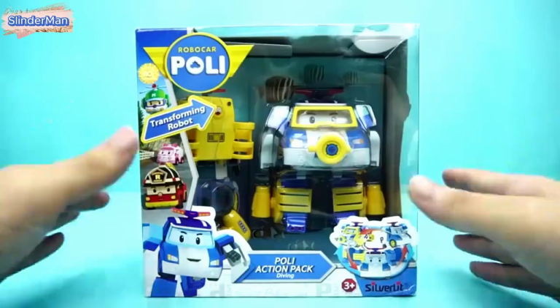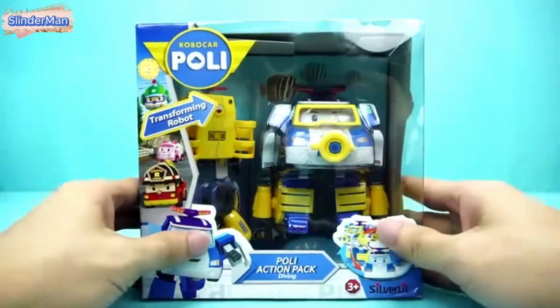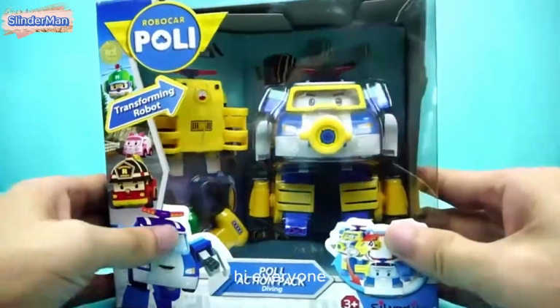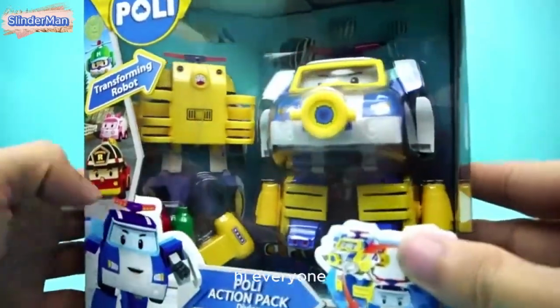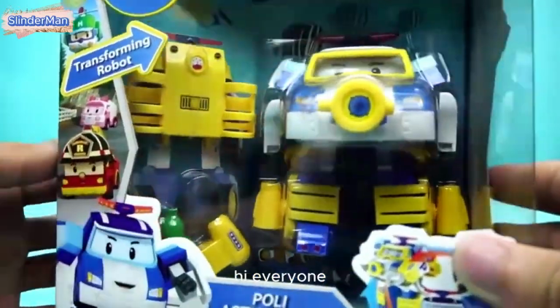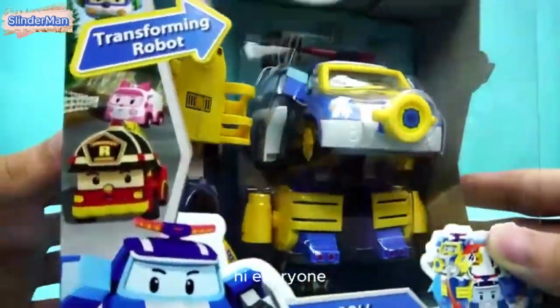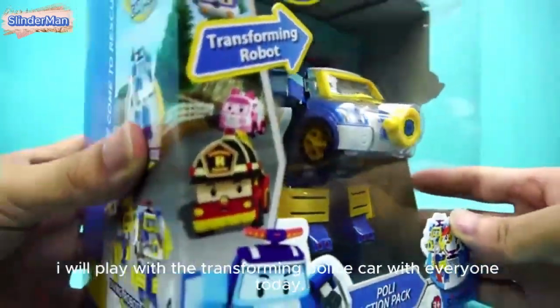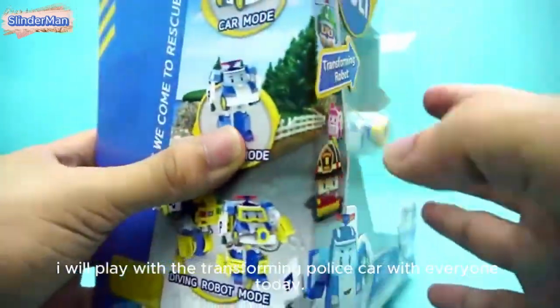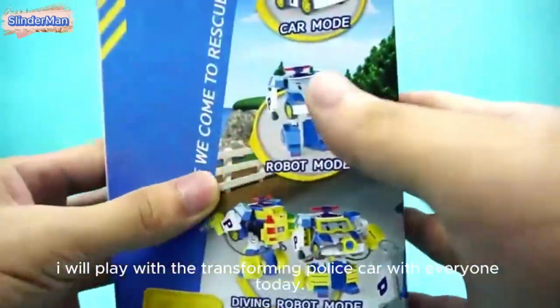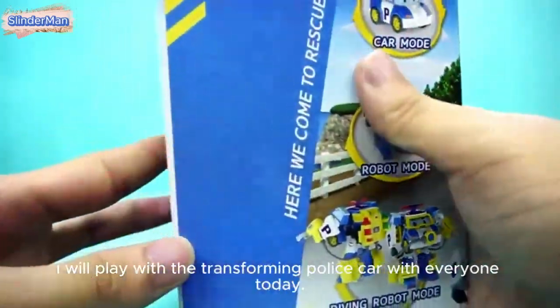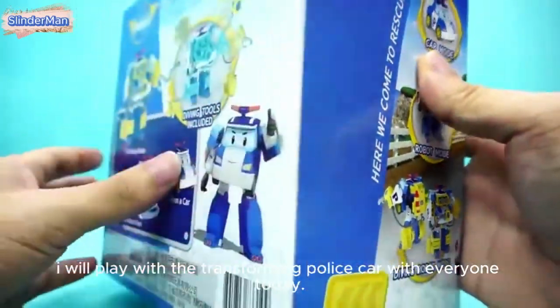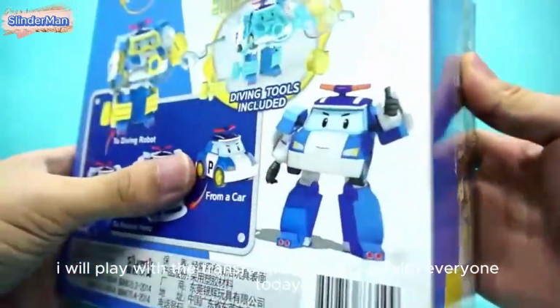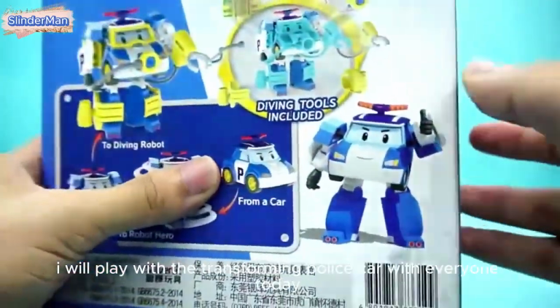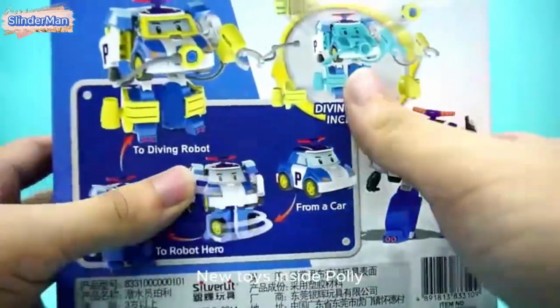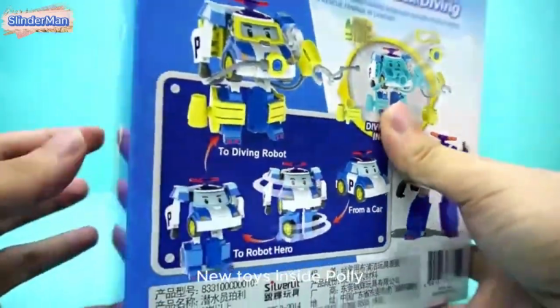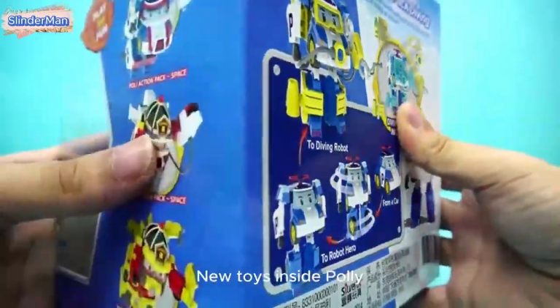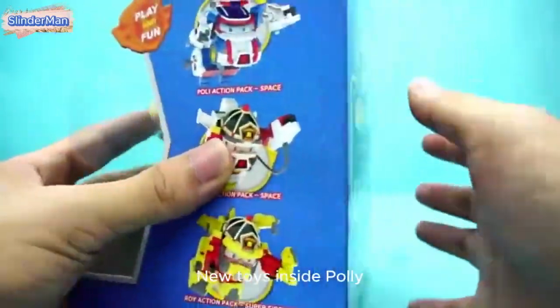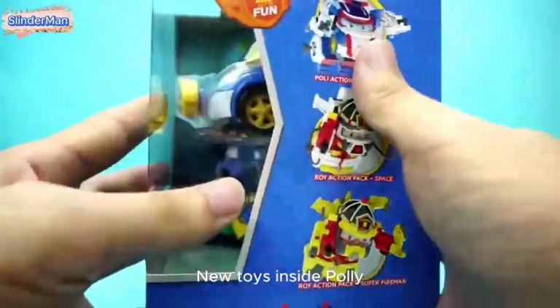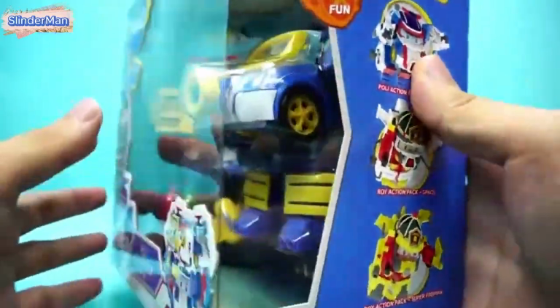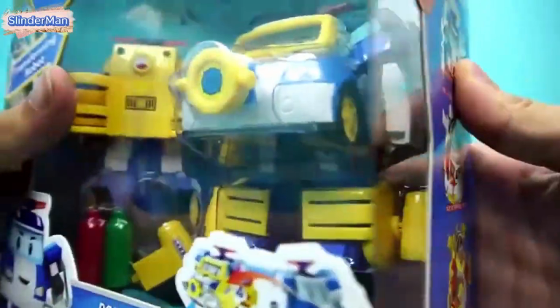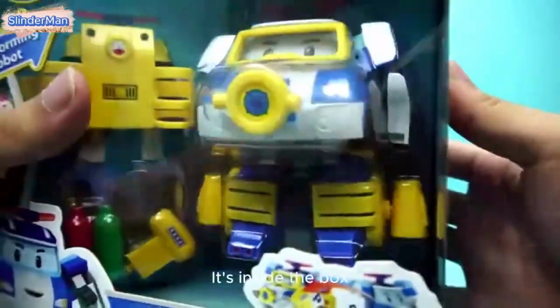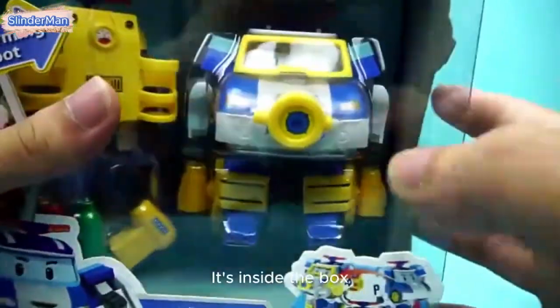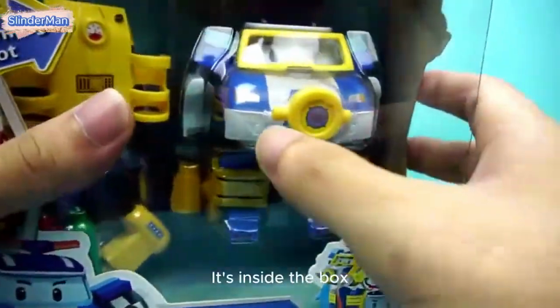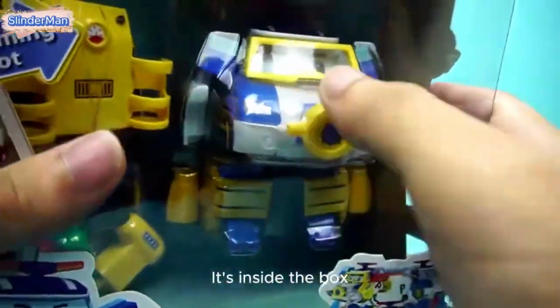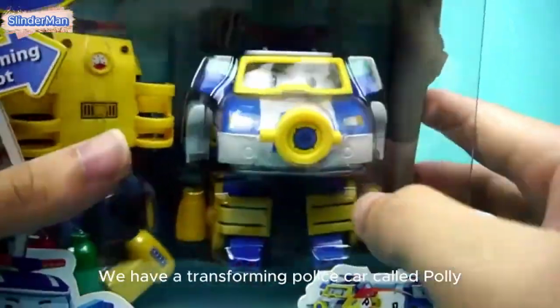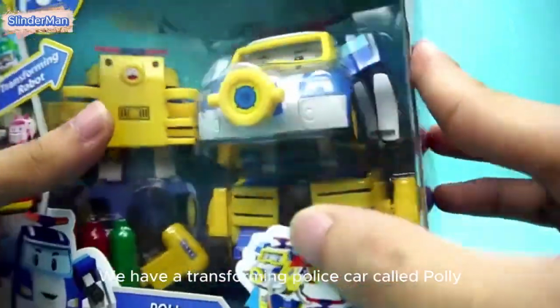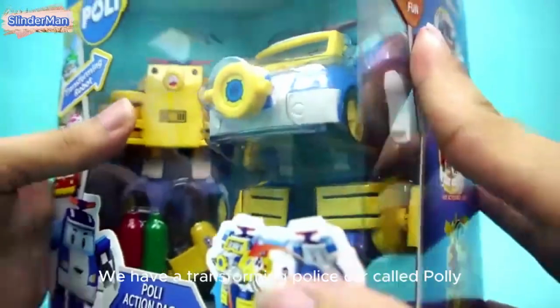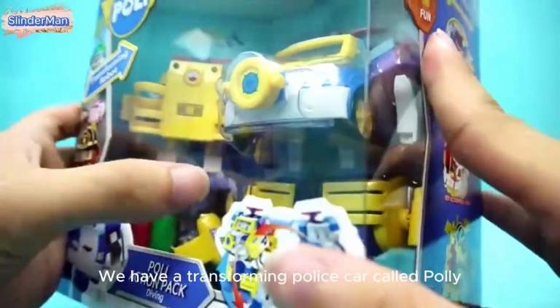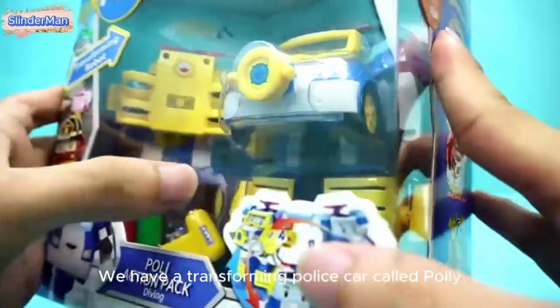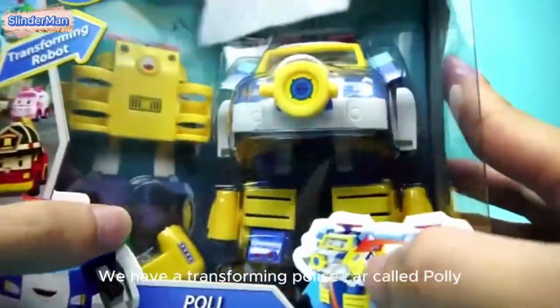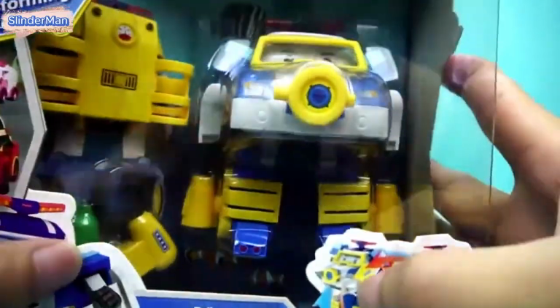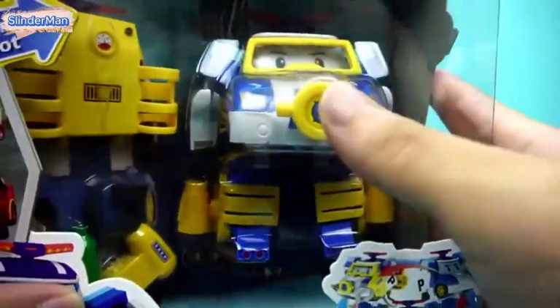Hi everyone! I will play with the Transforming Police car with everyone today. New toys inside Polly — it's inside the box. We have a Transforming Police car called Polly.